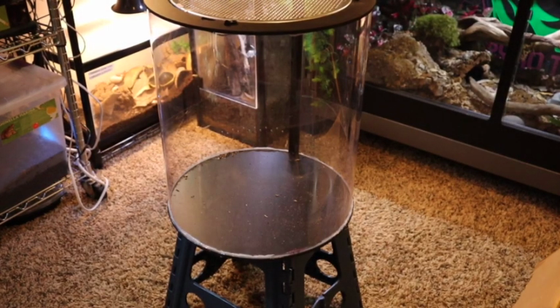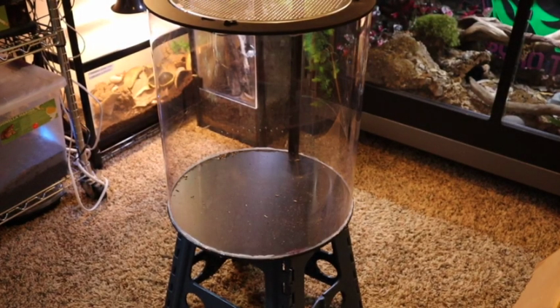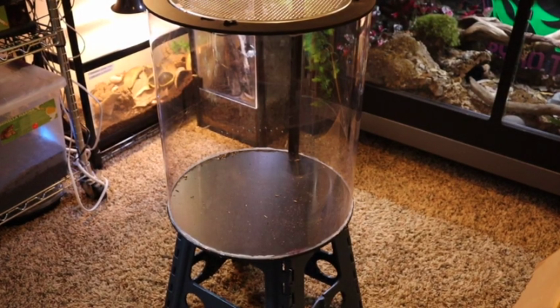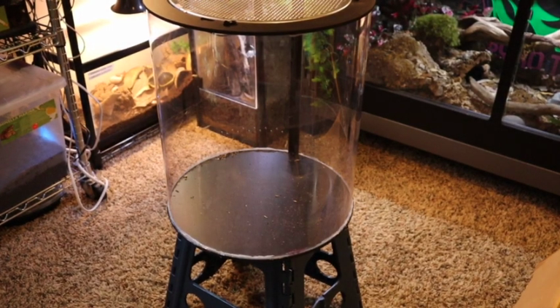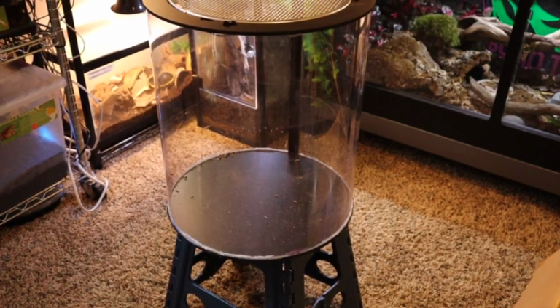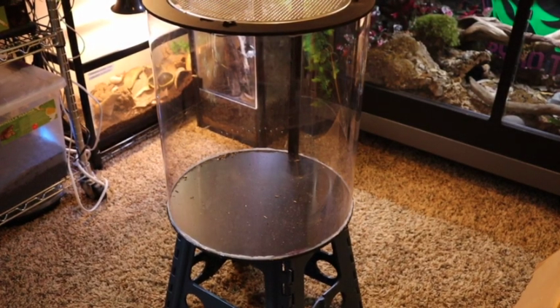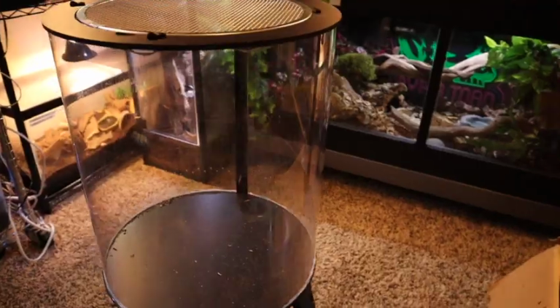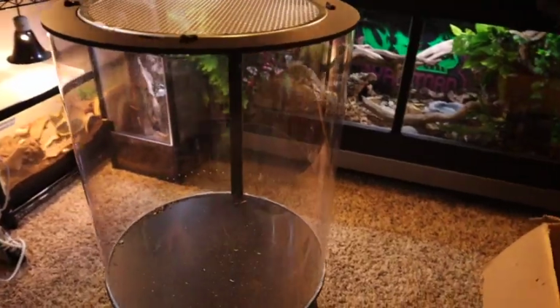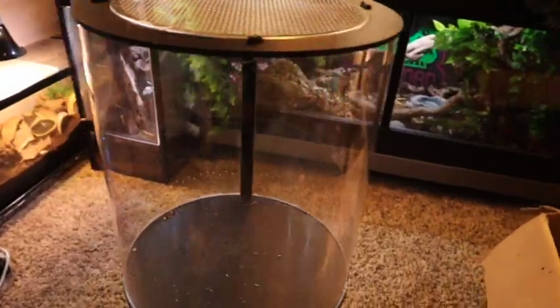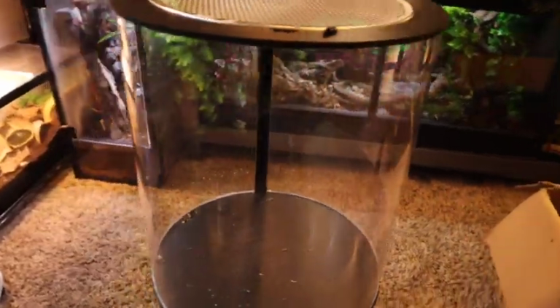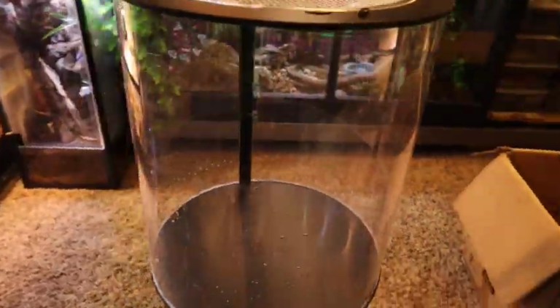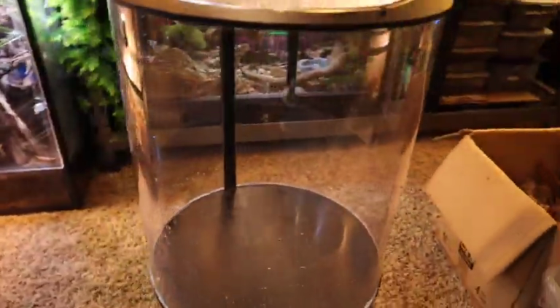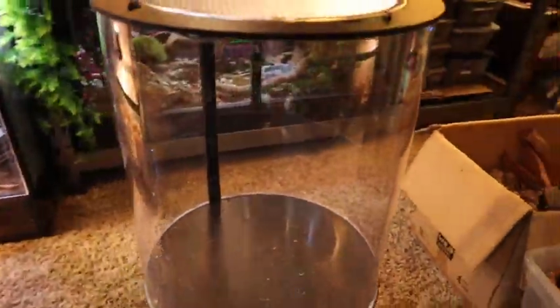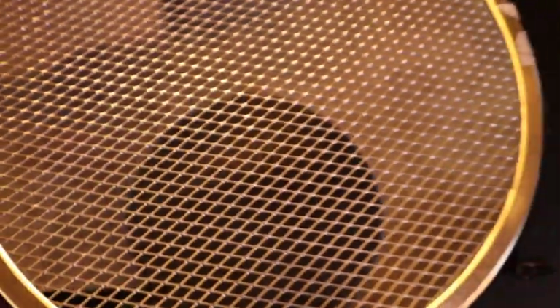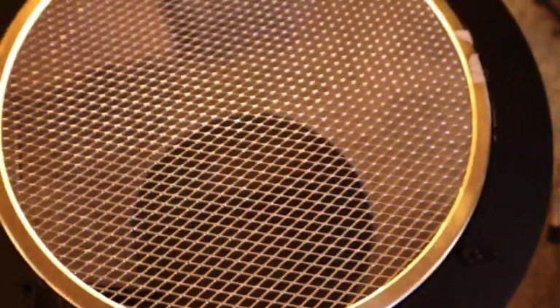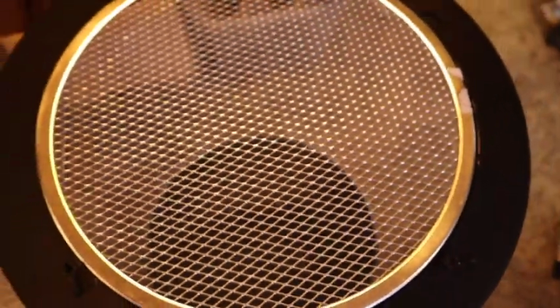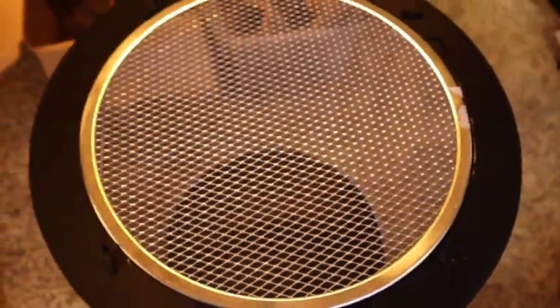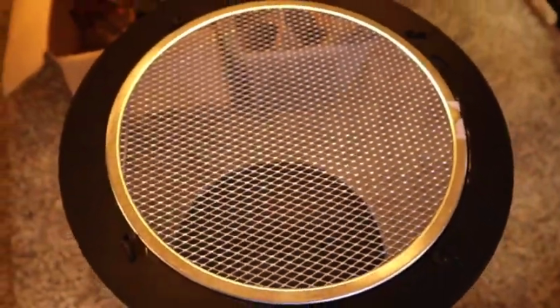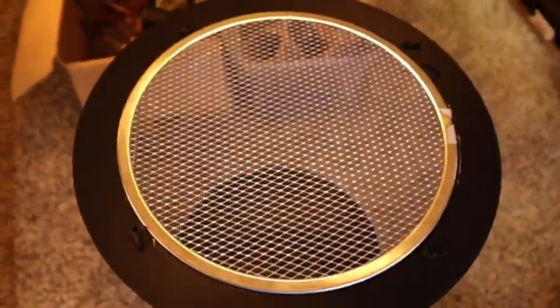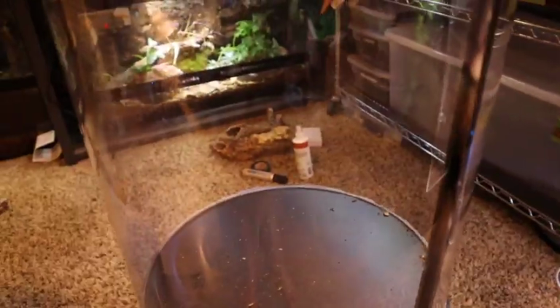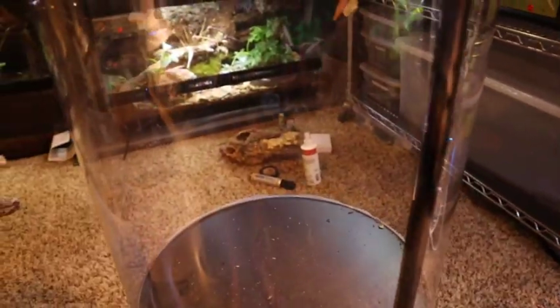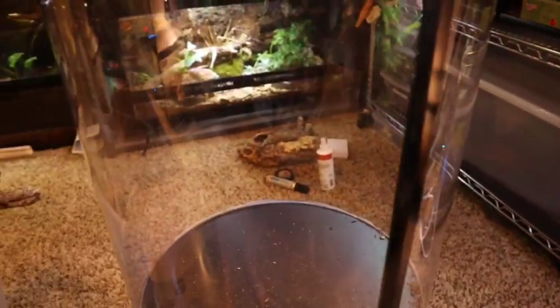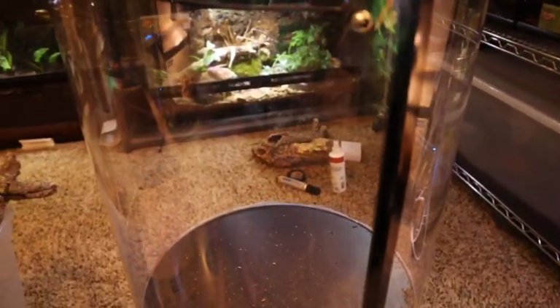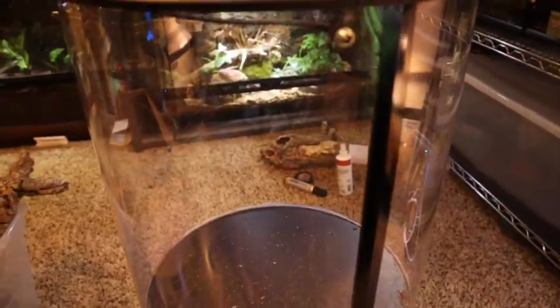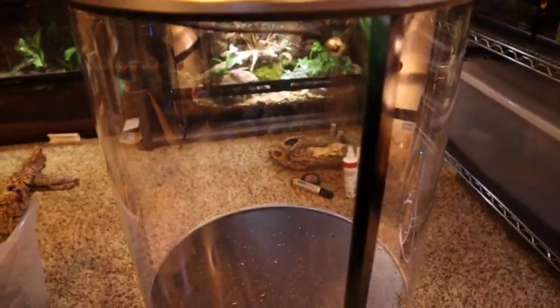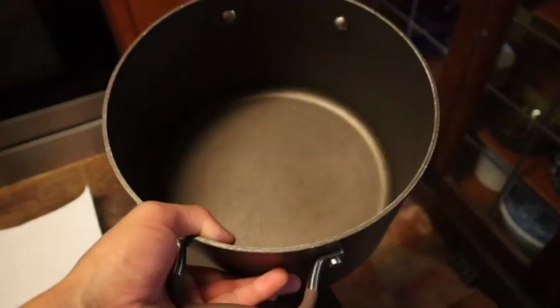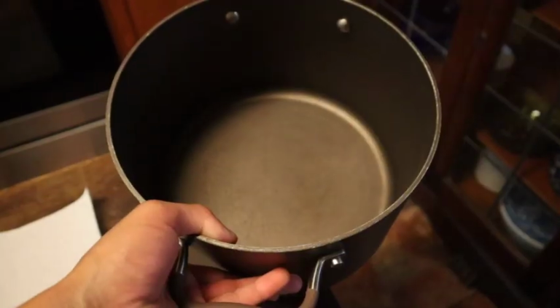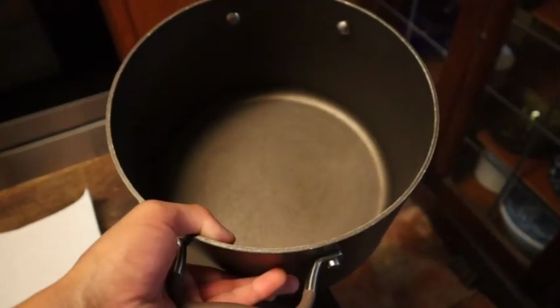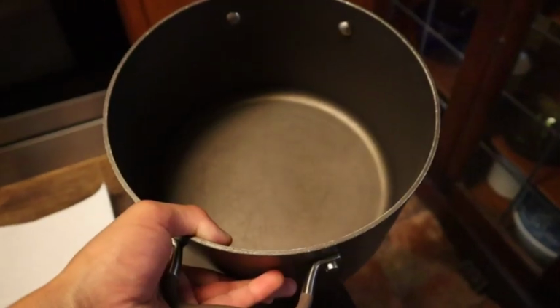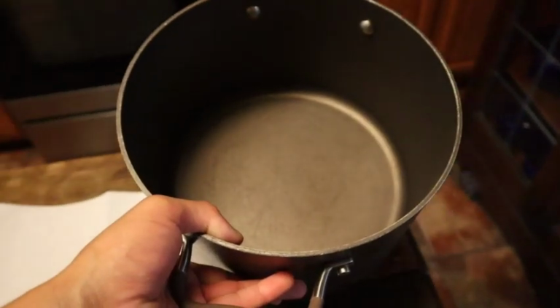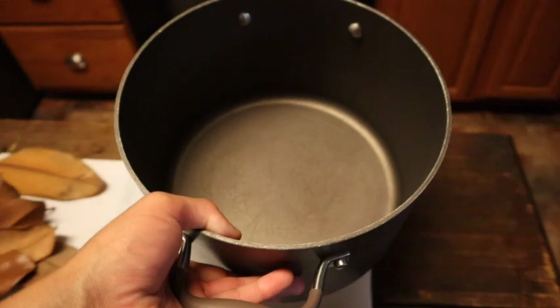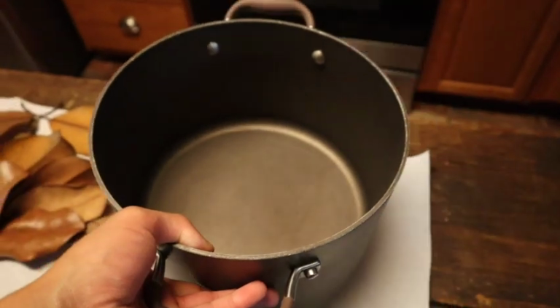Howdy y'all, welcome back to another video. In today's video we're going to be building this beautiful round enclosure — this is a one-of-a-kind setup, so let's get started.